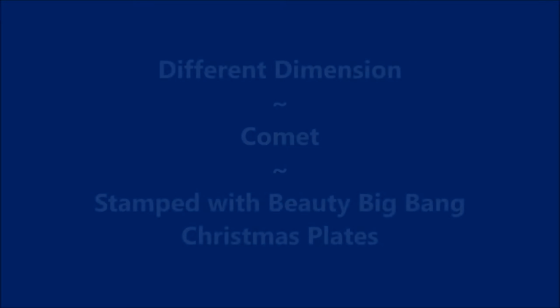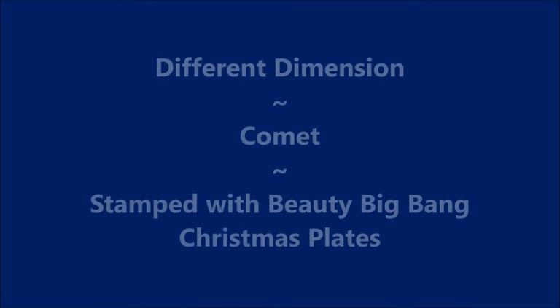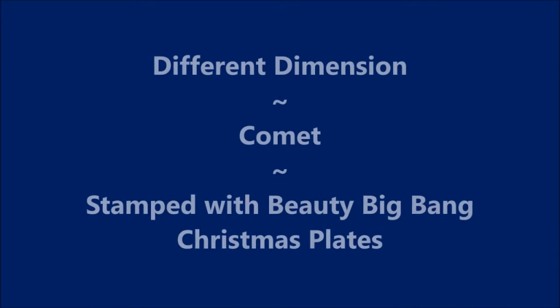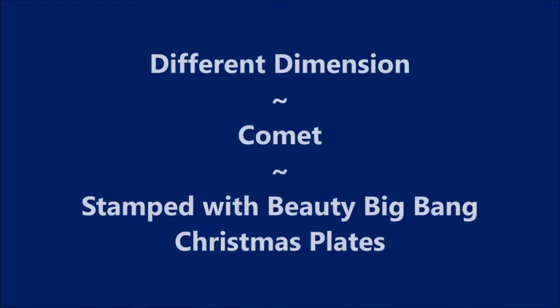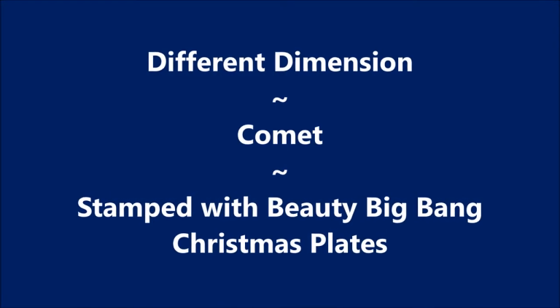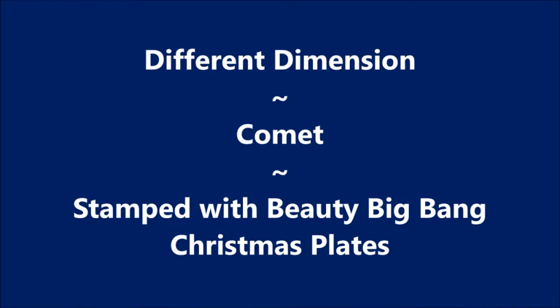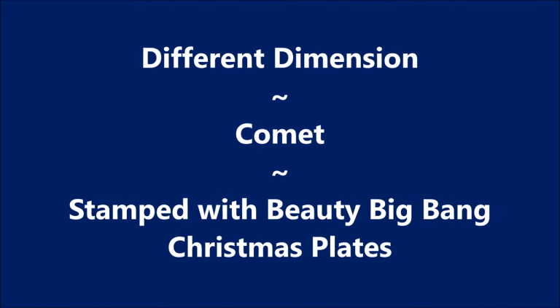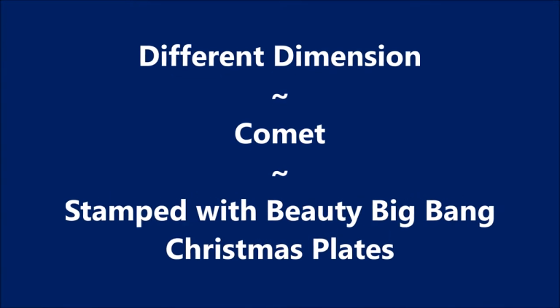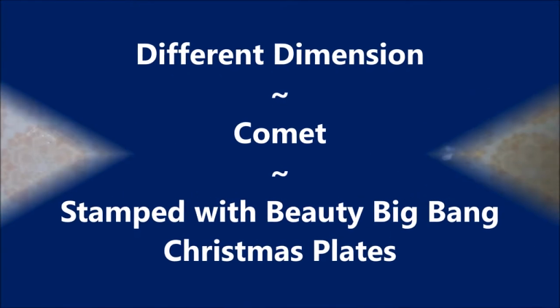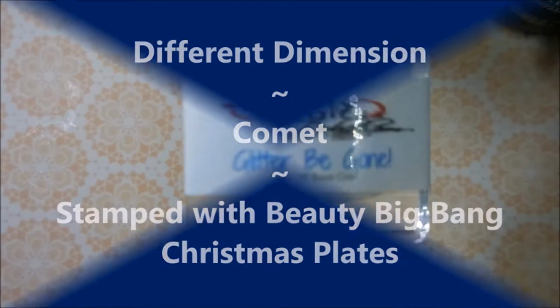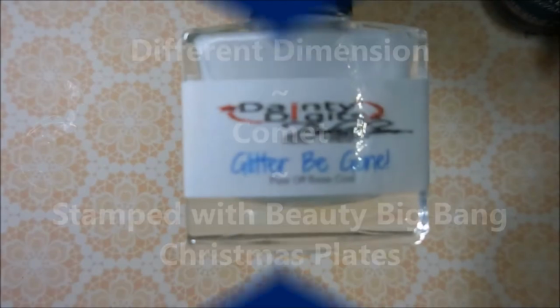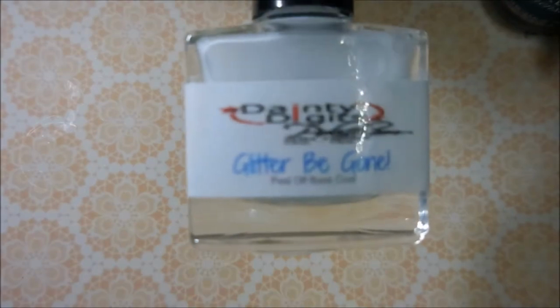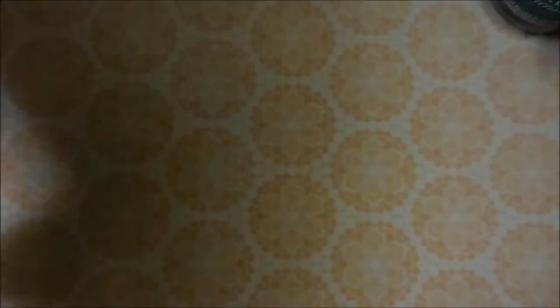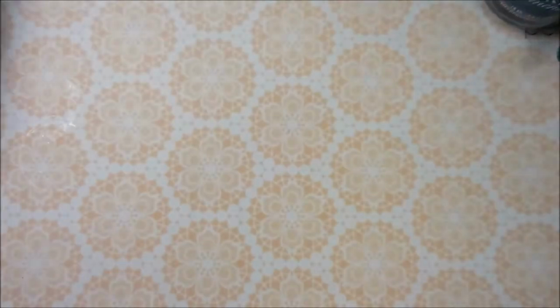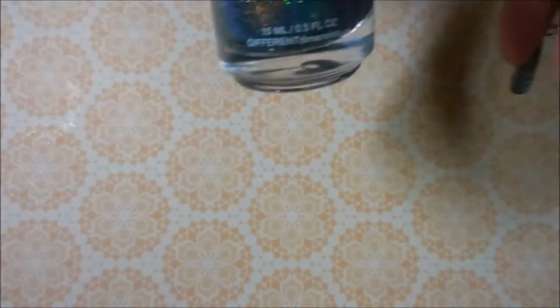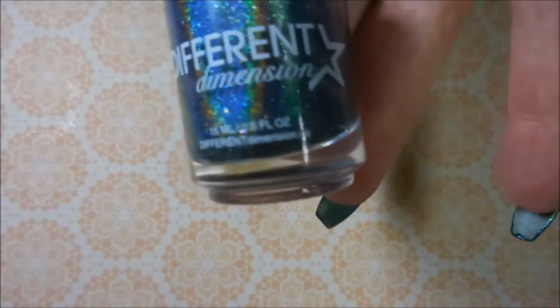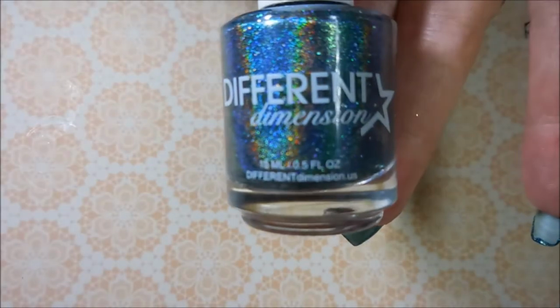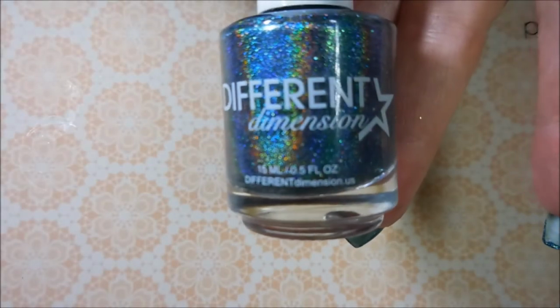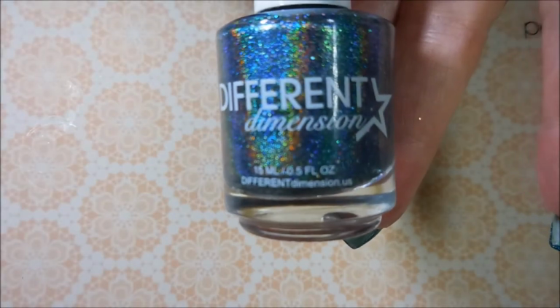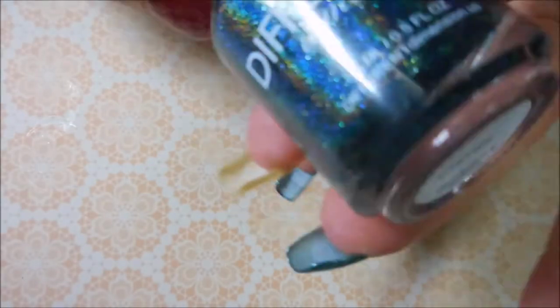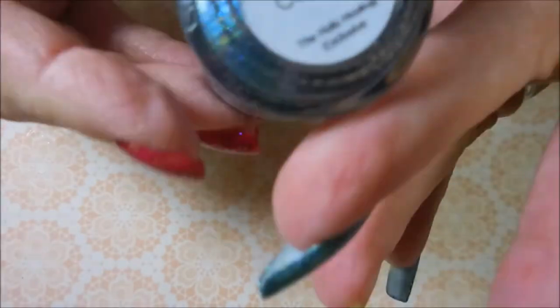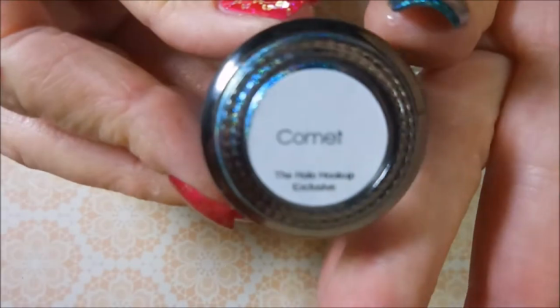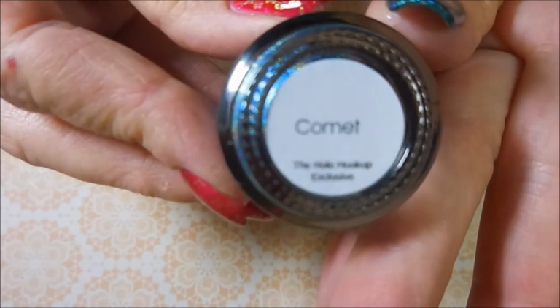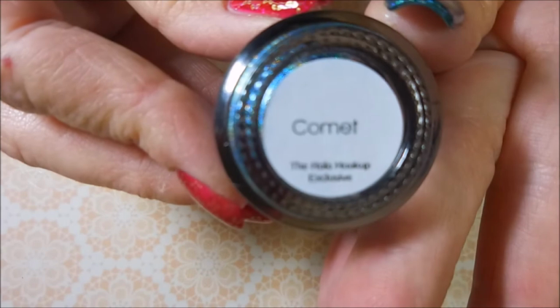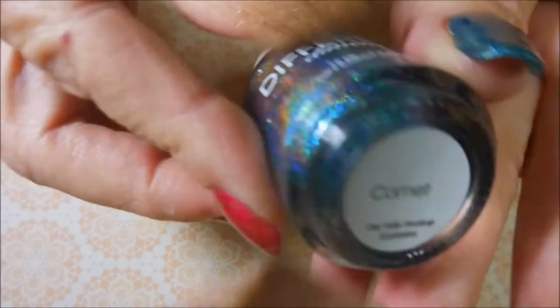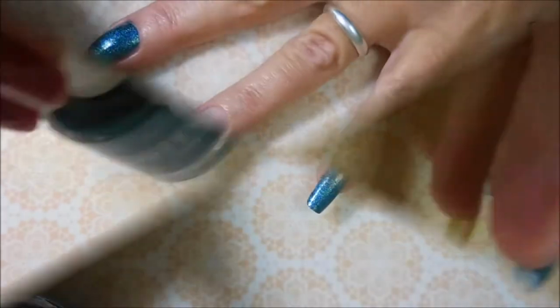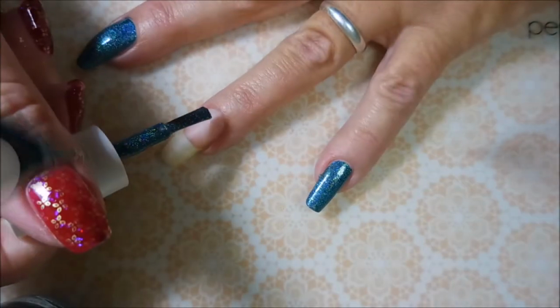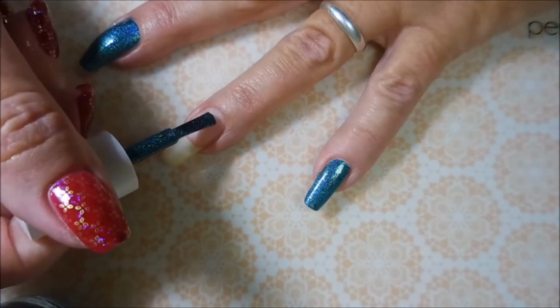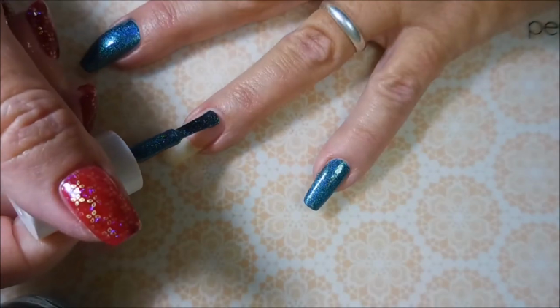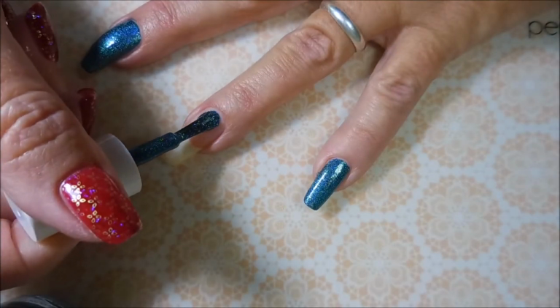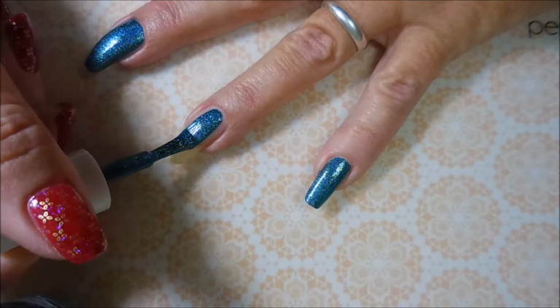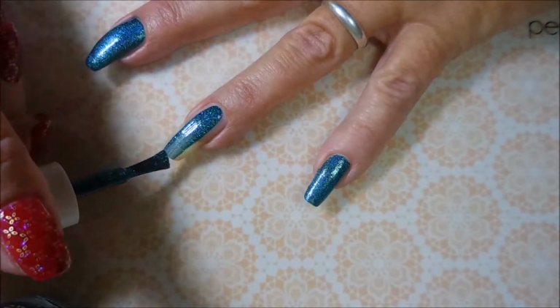Hello my friend and welcome to my channel. Today I've got Different Dimension Comet and I'm going to be using the Beauty Big Bang Stamping Plates. I started off with Glitter Be Gone and here's Different Dimension Comet and I'm going to go in with my first coat.